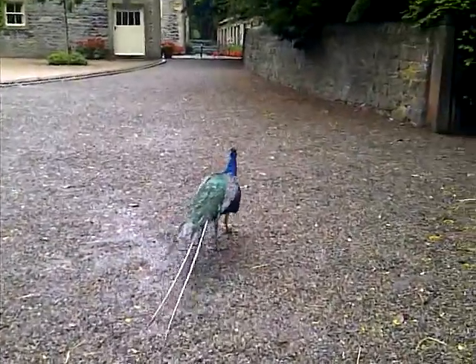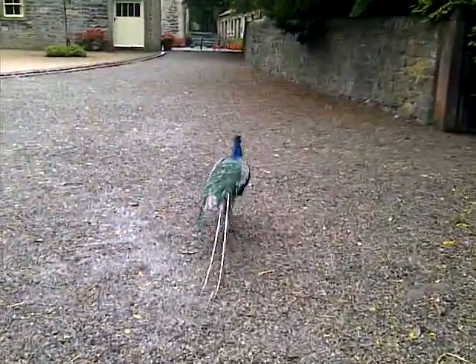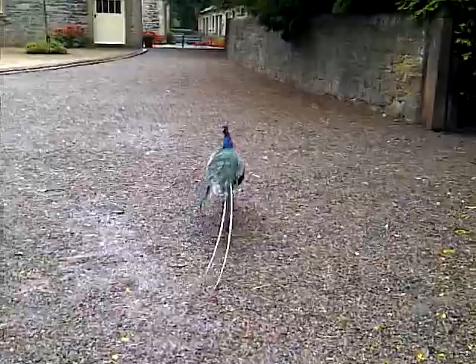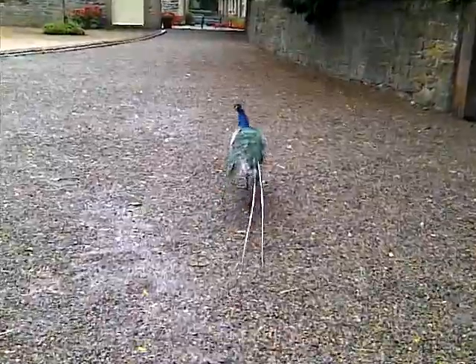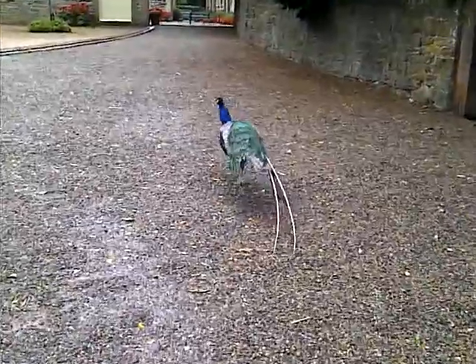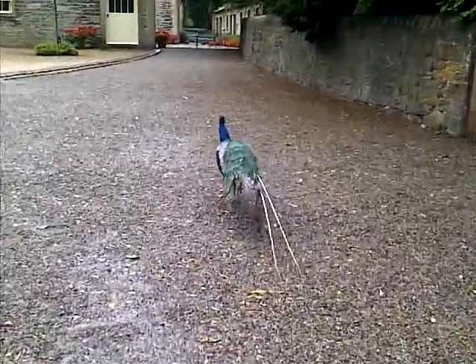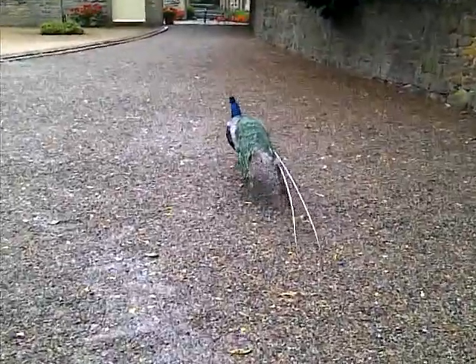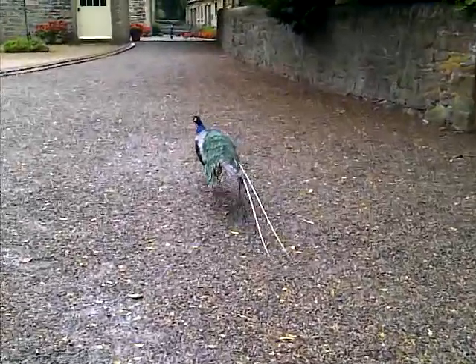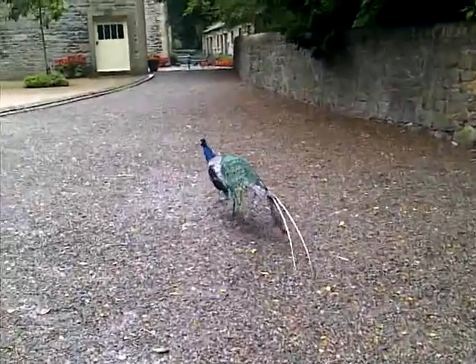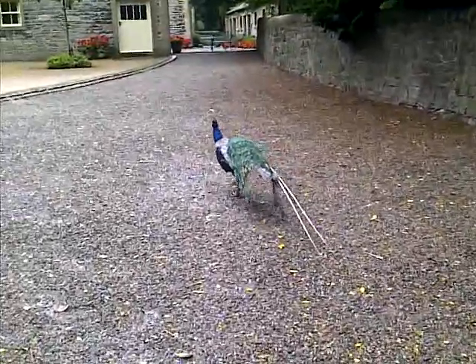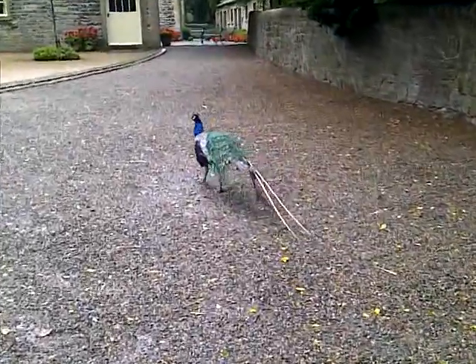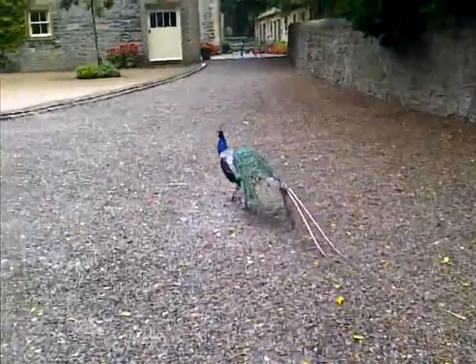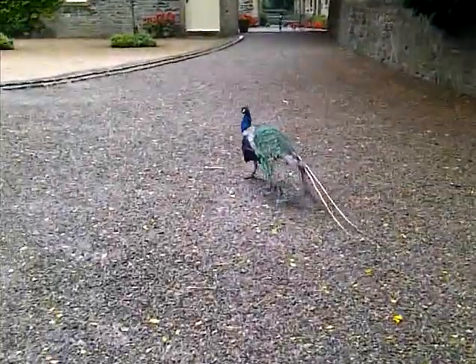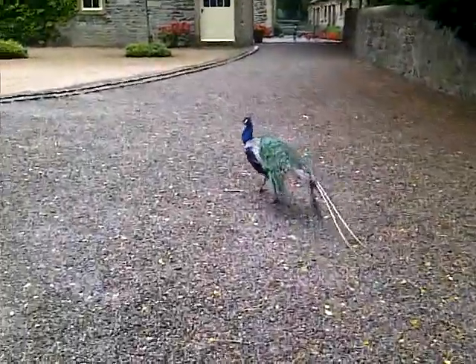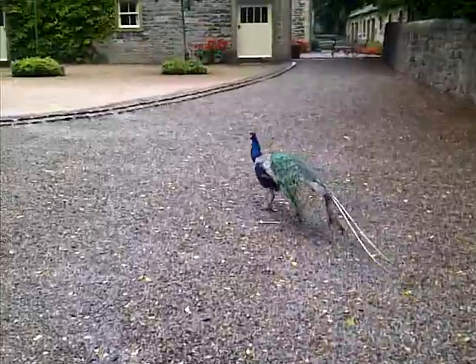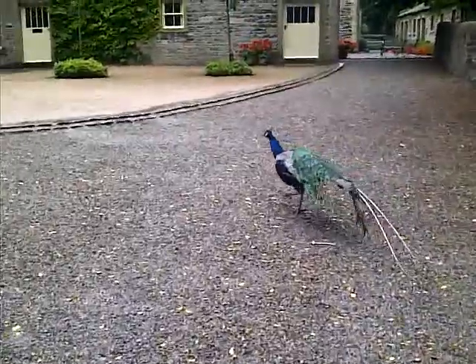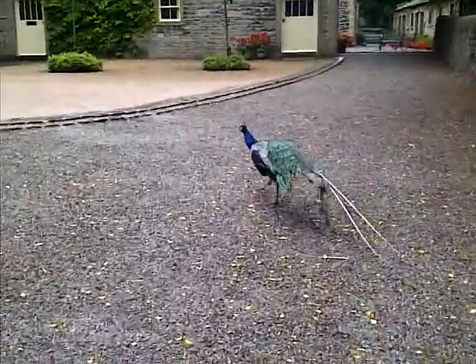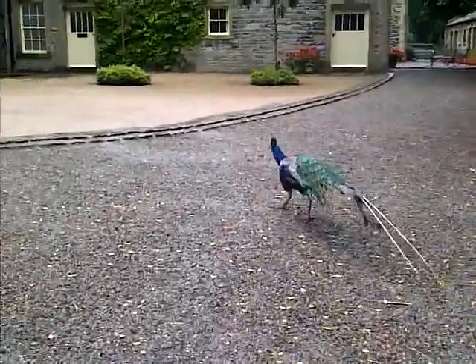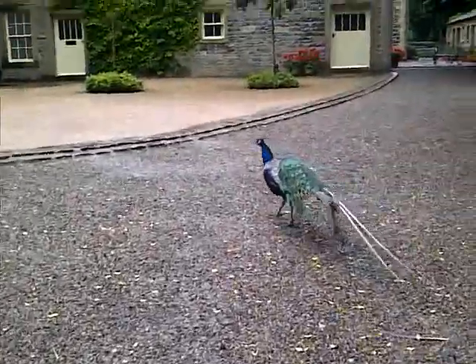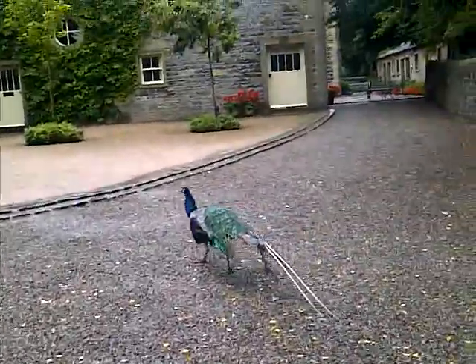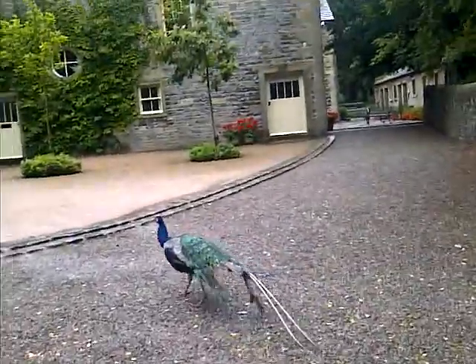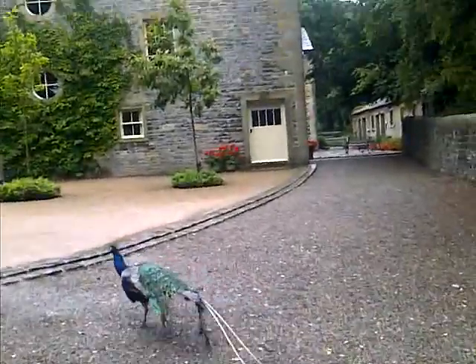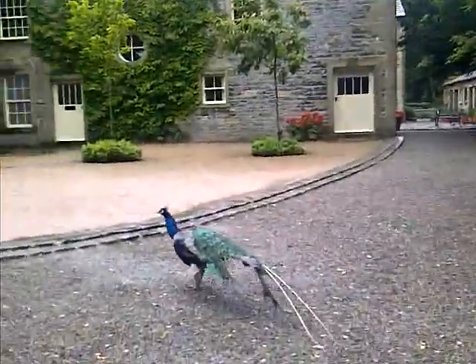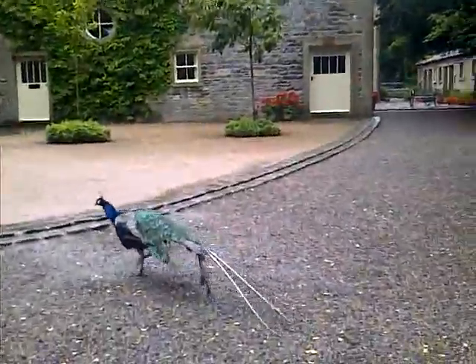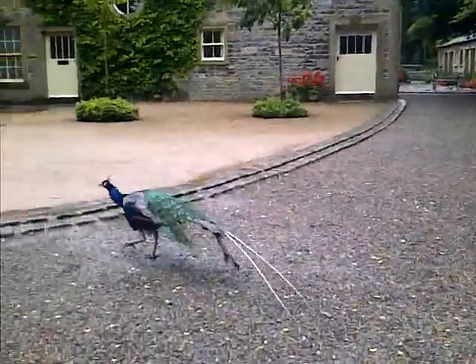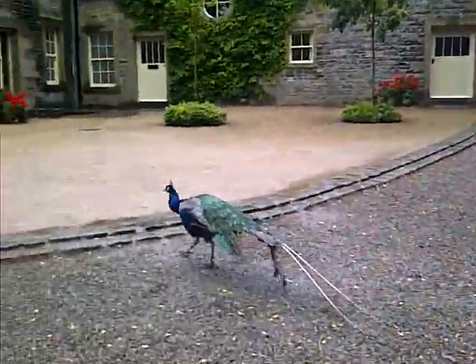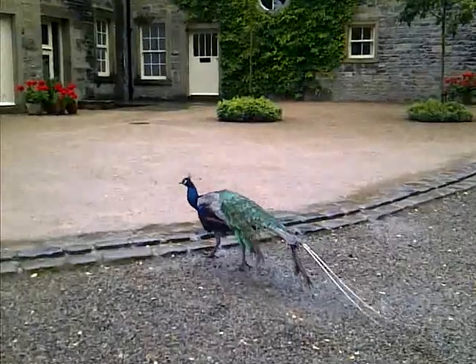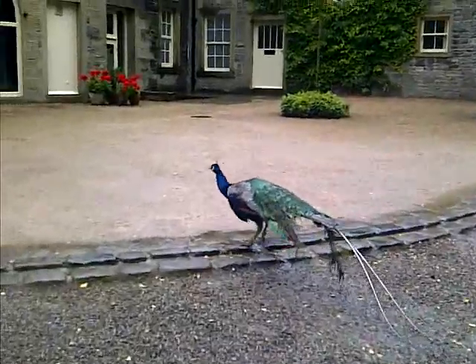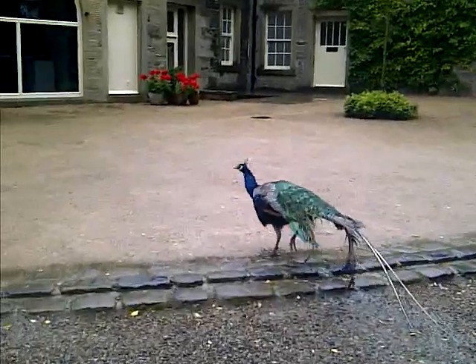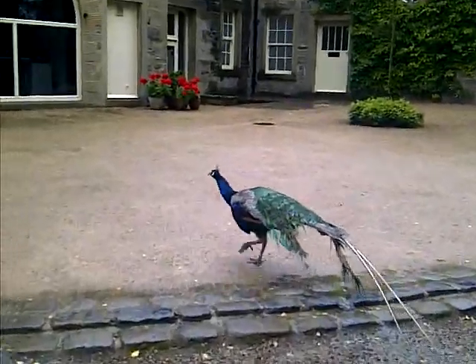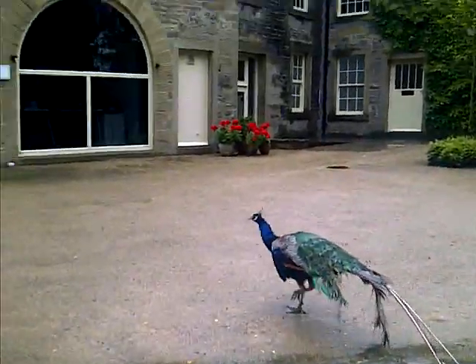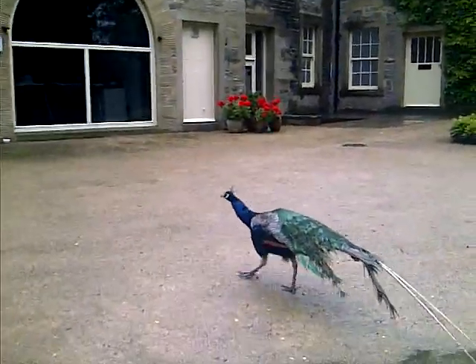We're going to follow the peacock. This is in the mating season now — he's looking for someone to love. Just following the peacock.